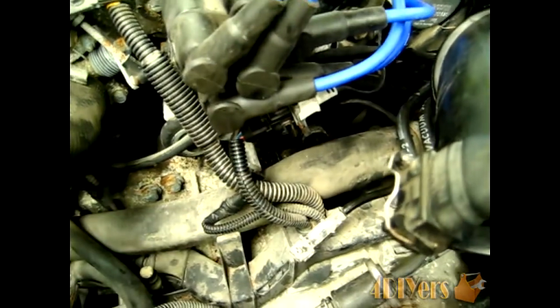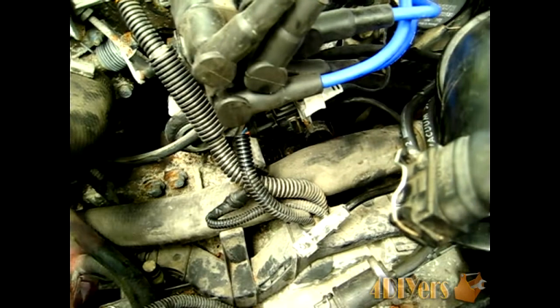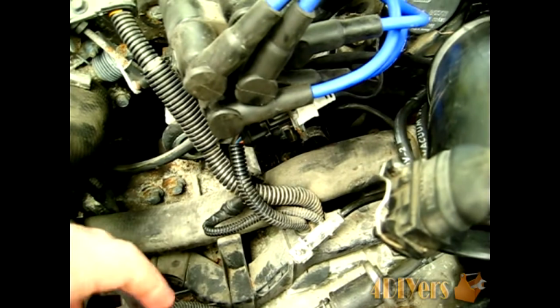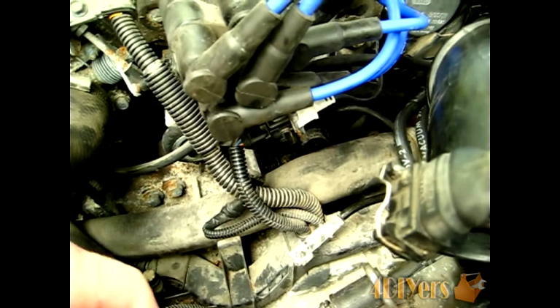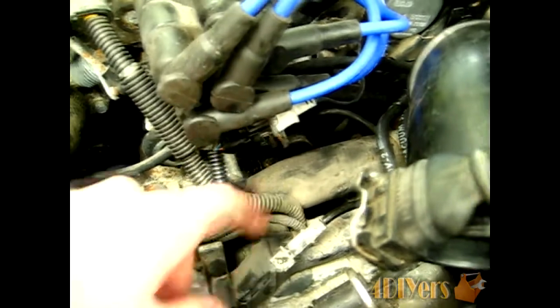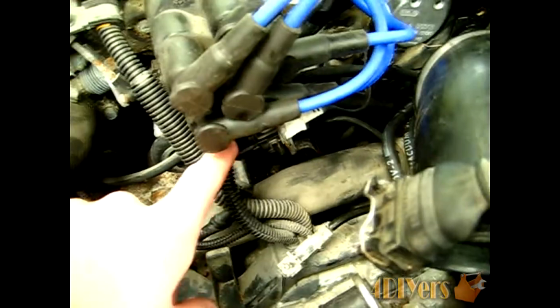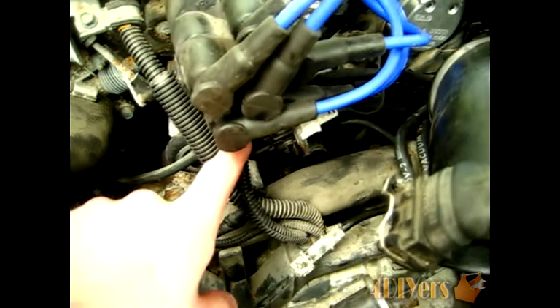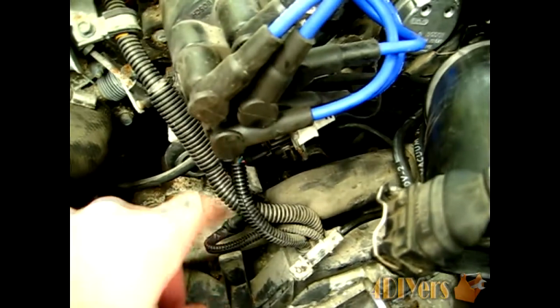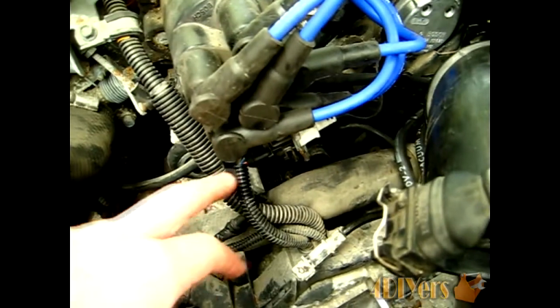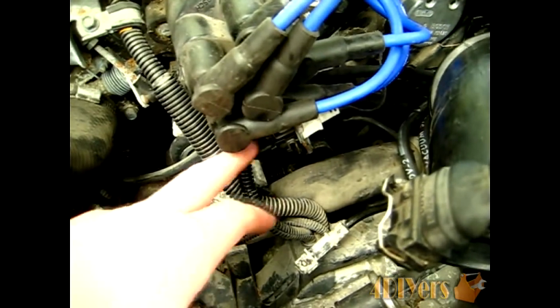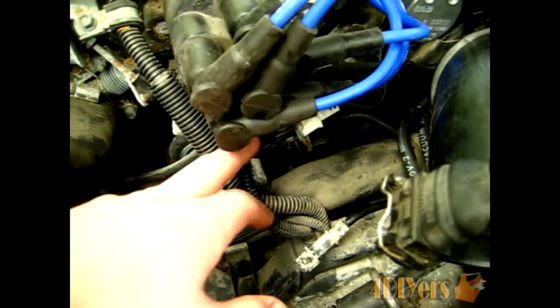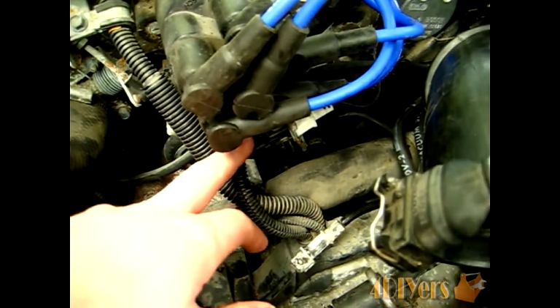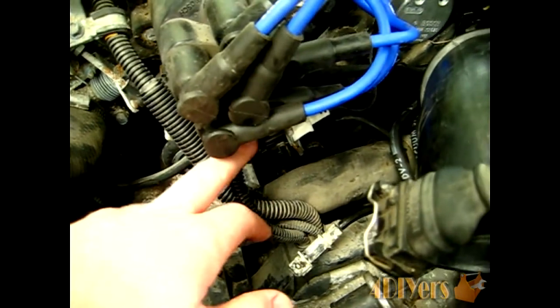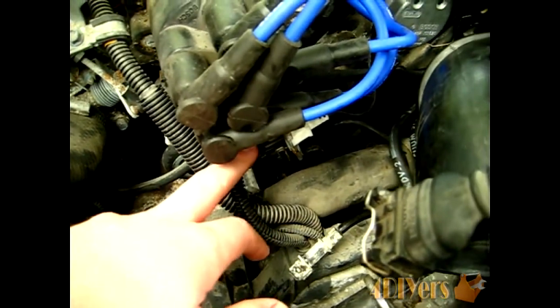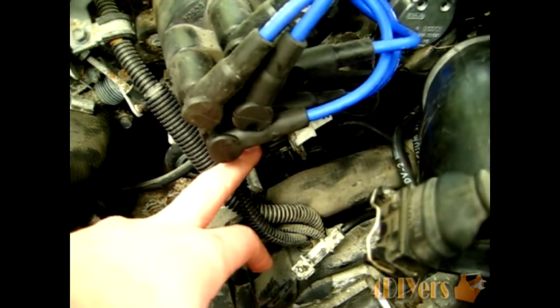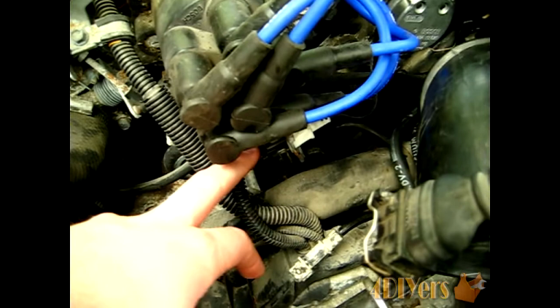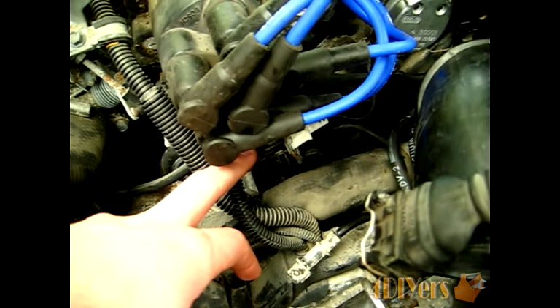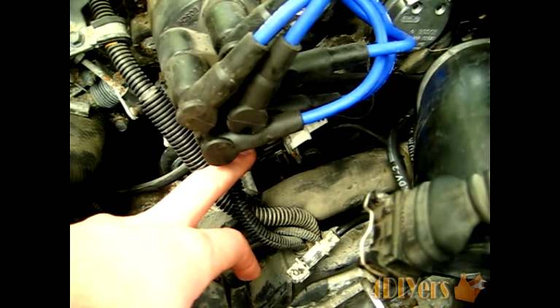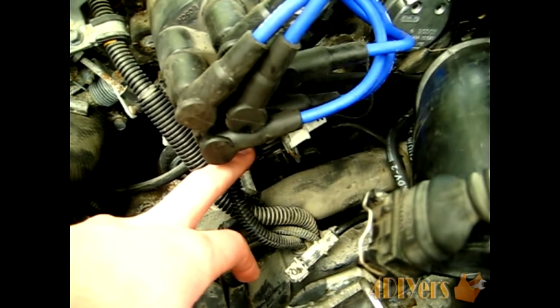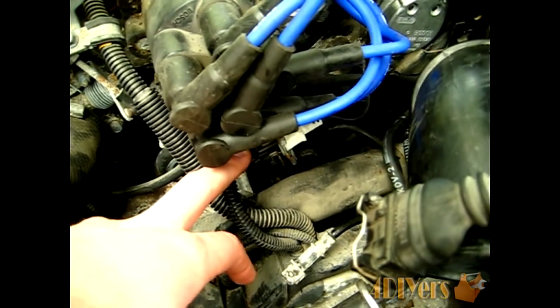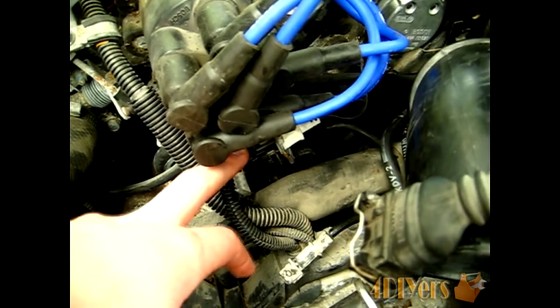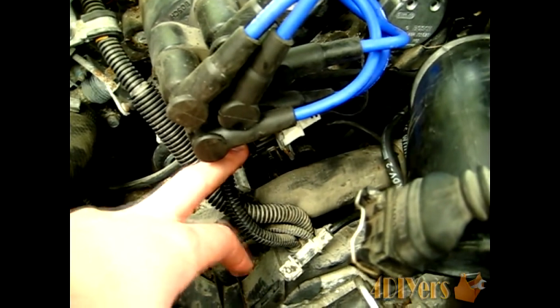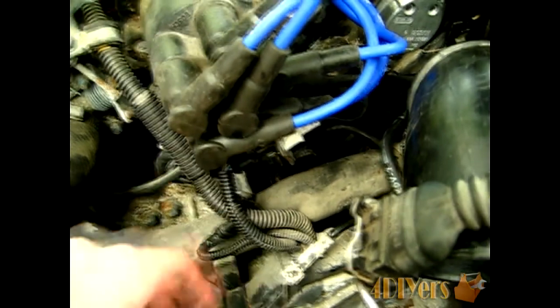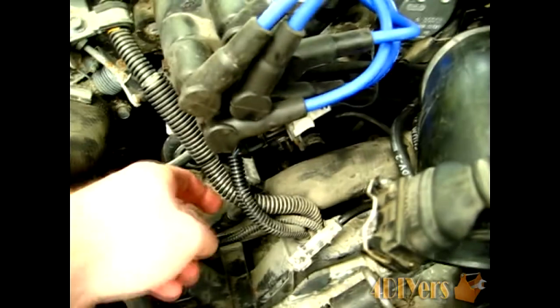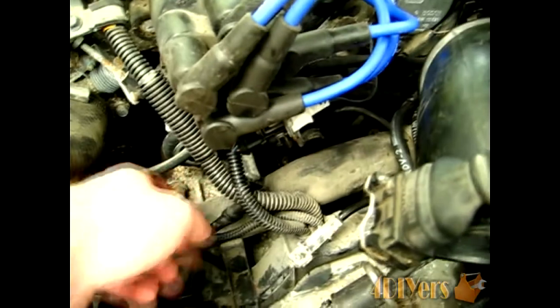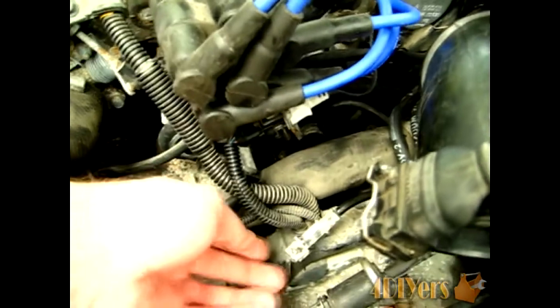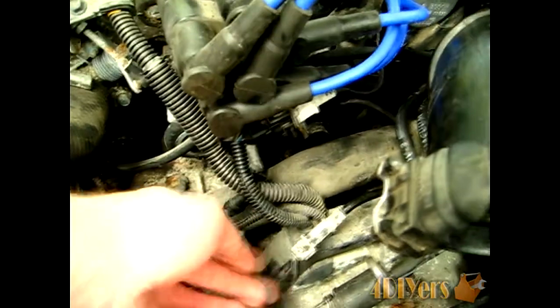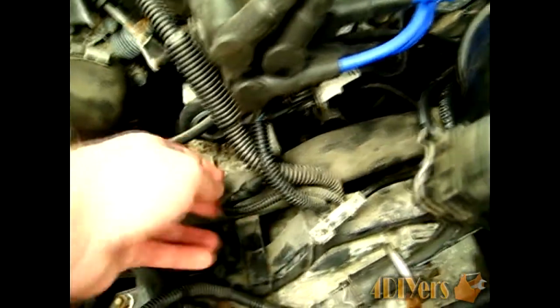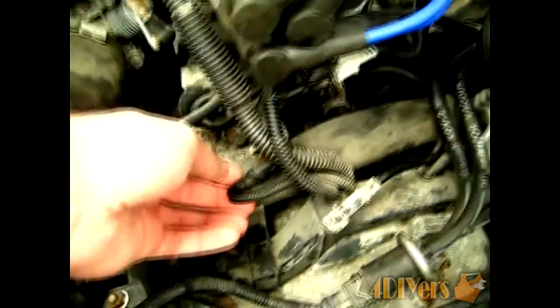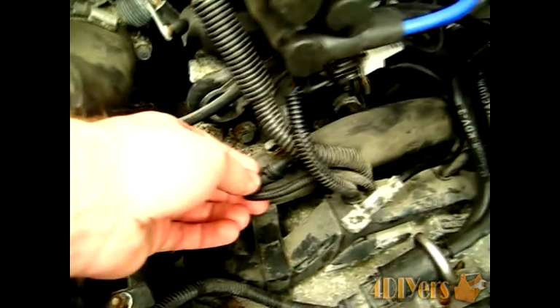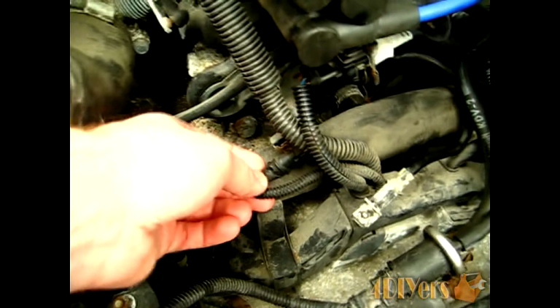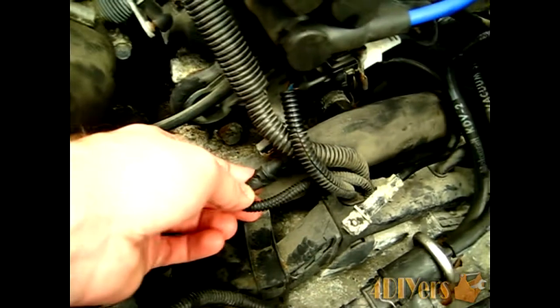Now it can be a little harder to see here. Just a little bit of a reference: this is your plug for the cam sensor itself, and right below it is where your crank sensor is.